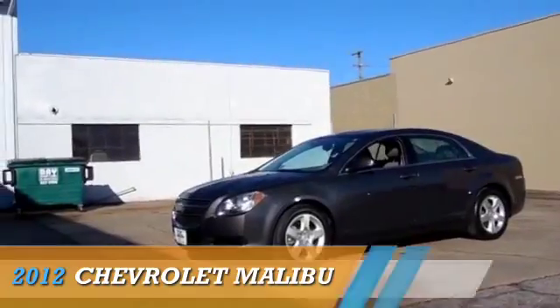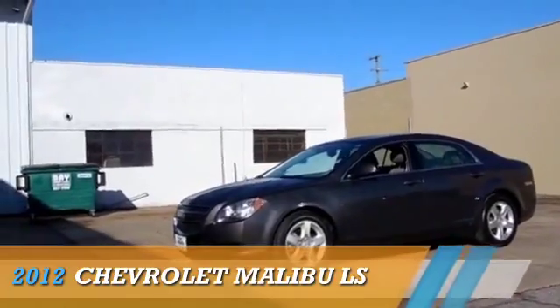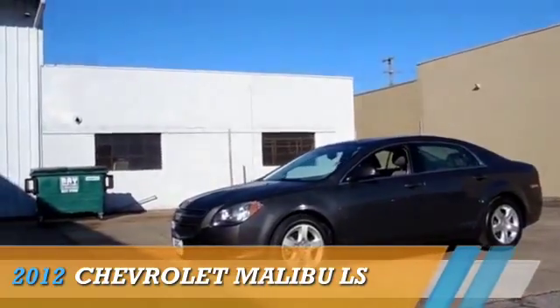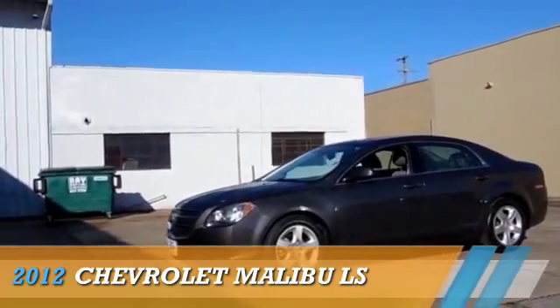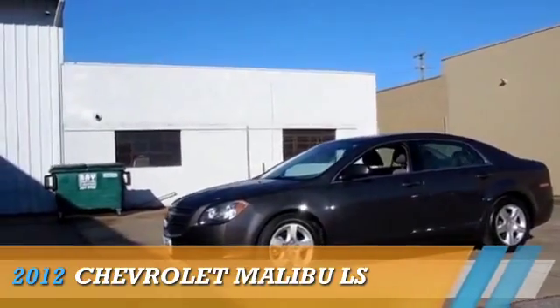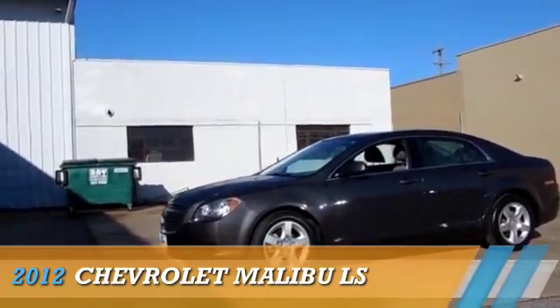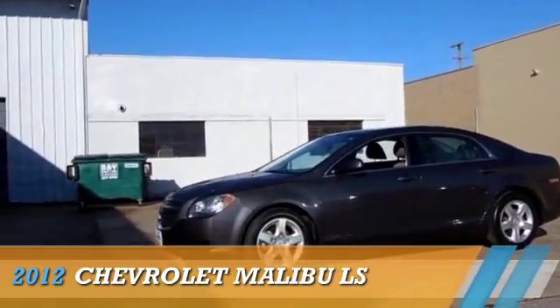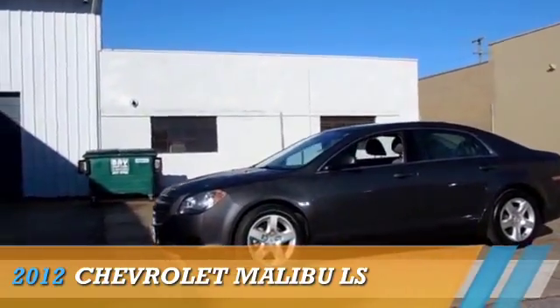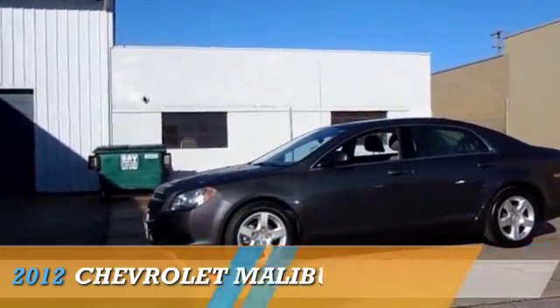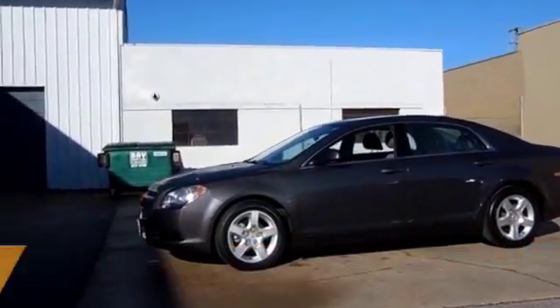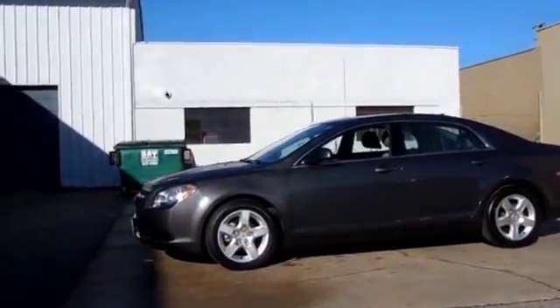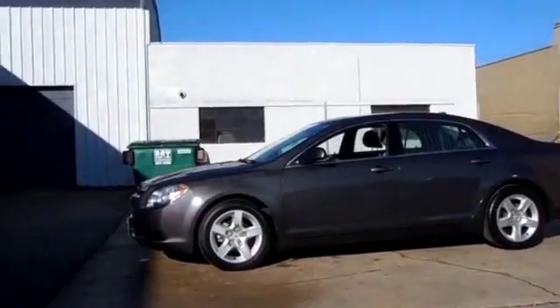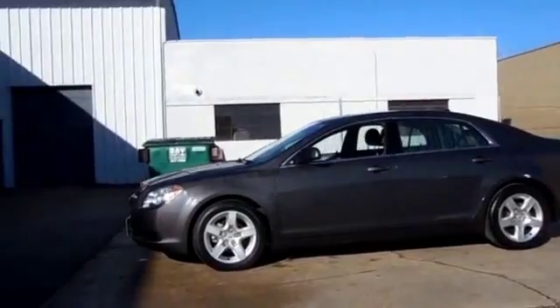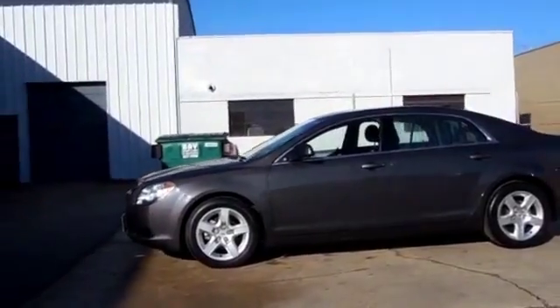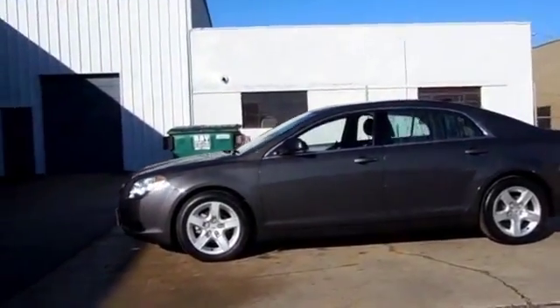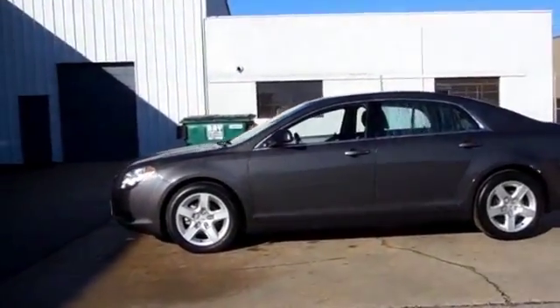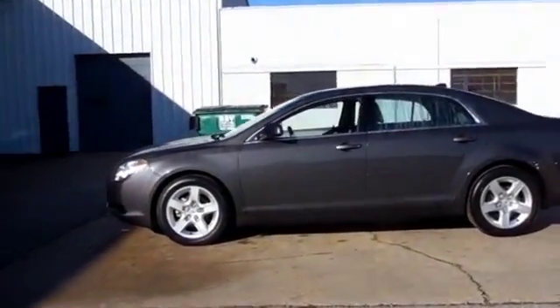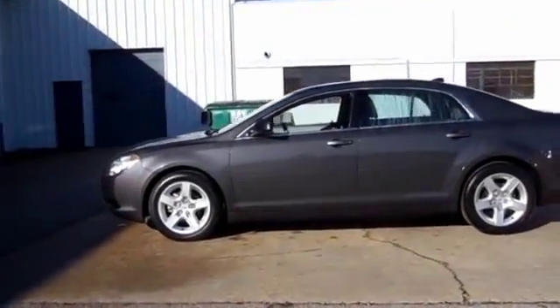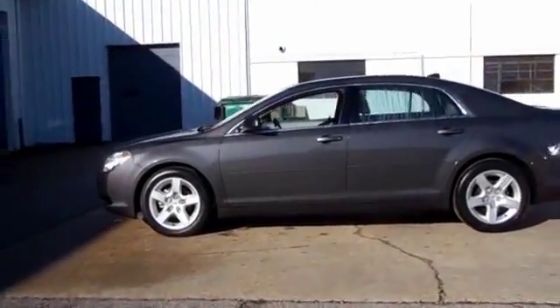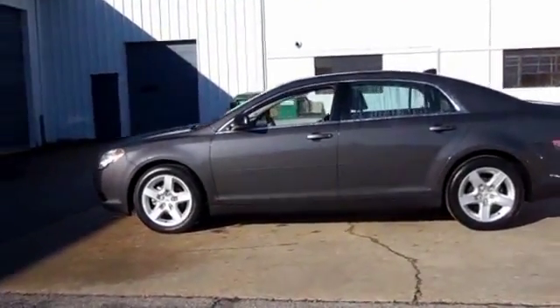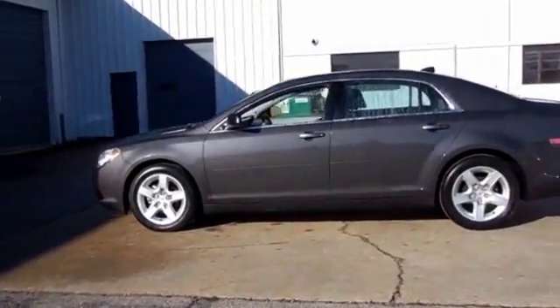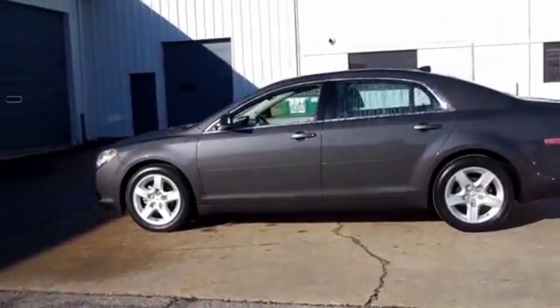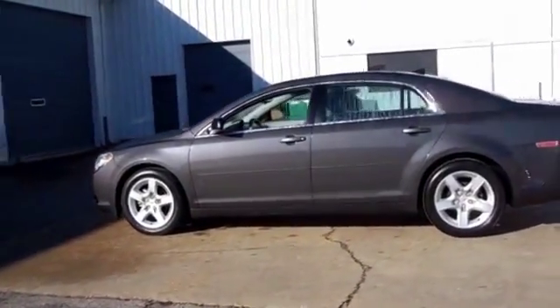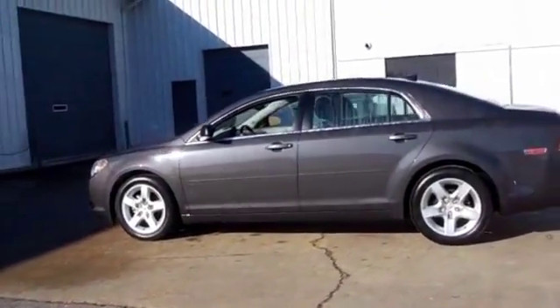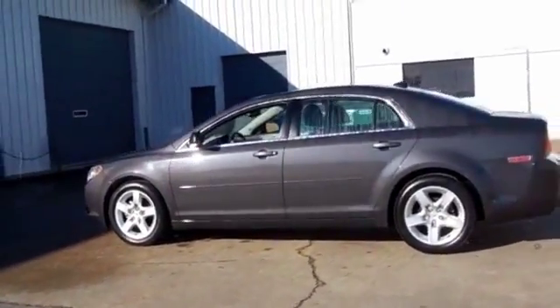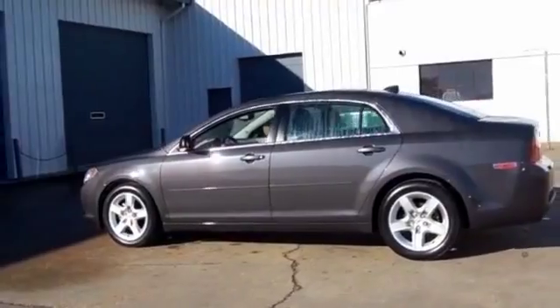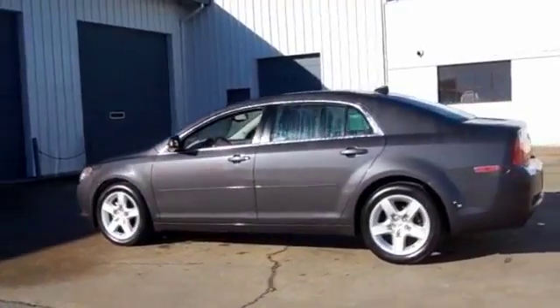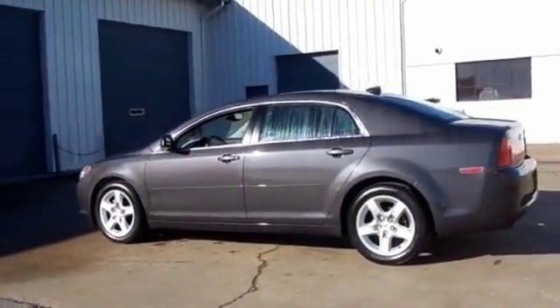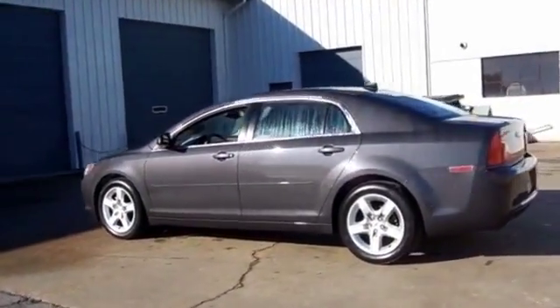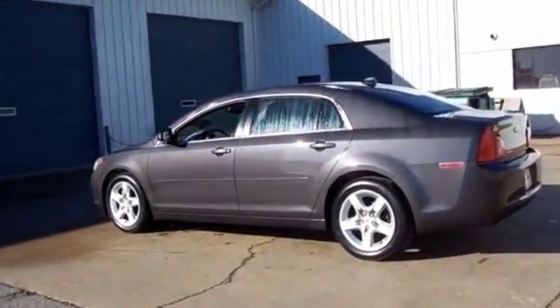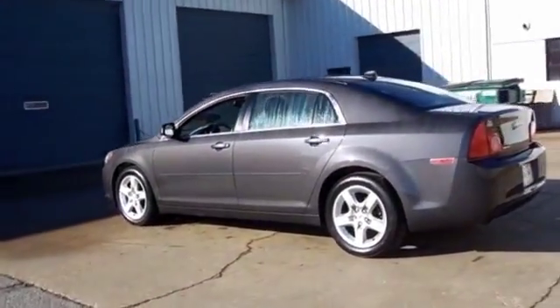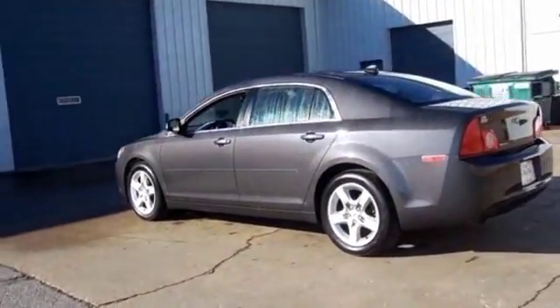Presenting the 2012 Chevrolet Malibu. It's powered by front-wheel drive, a 2.4-liter four-cylinder engine, and an automatic transmission.